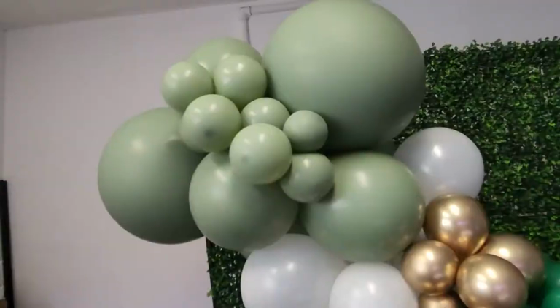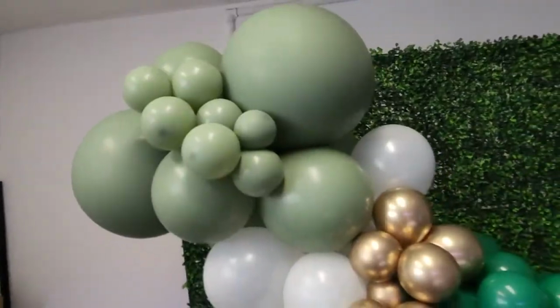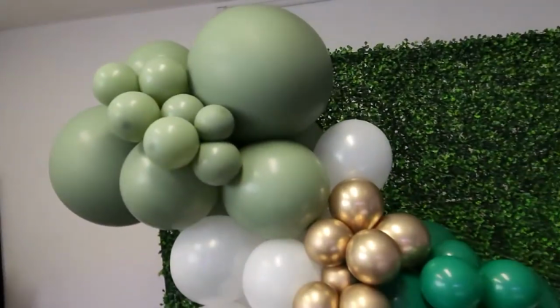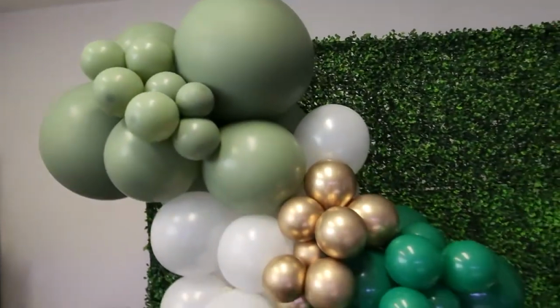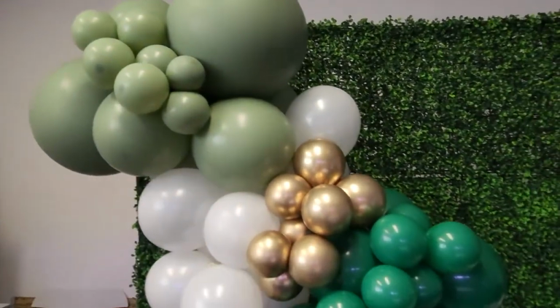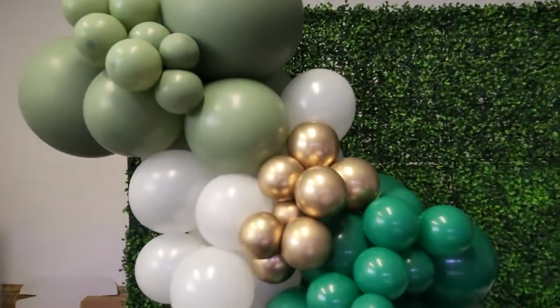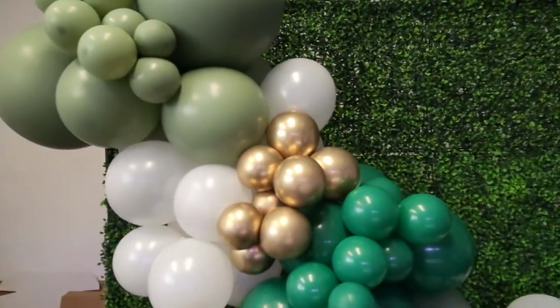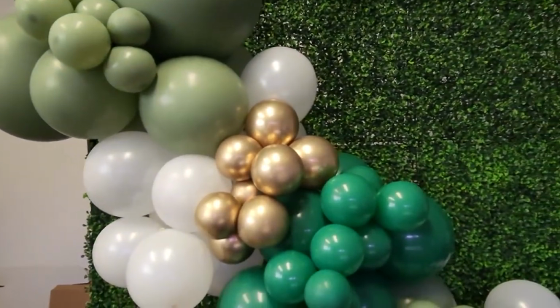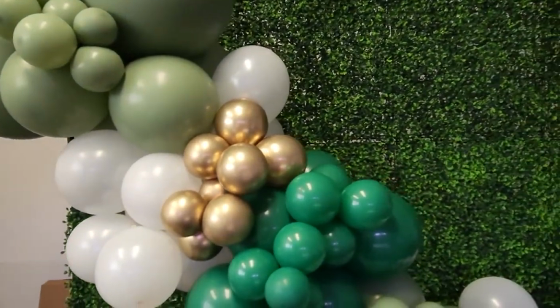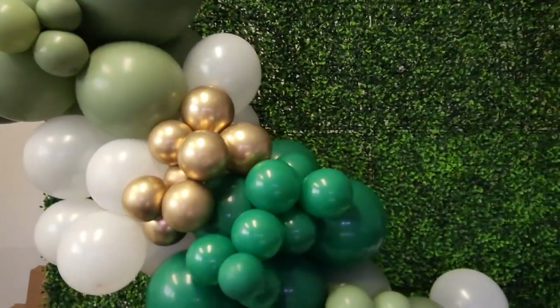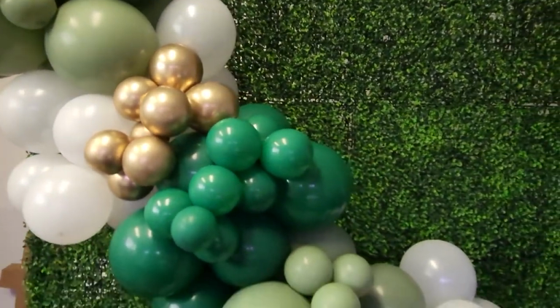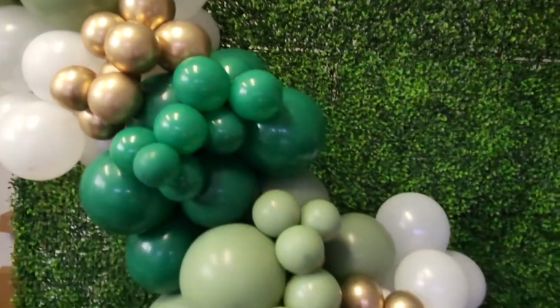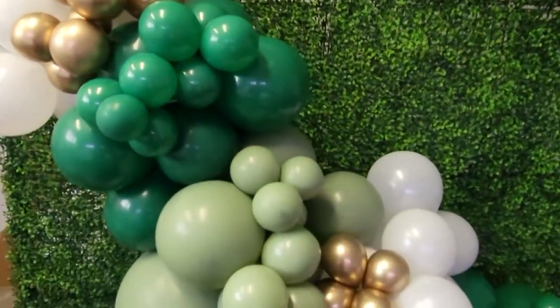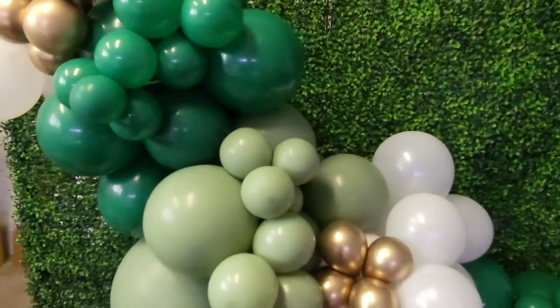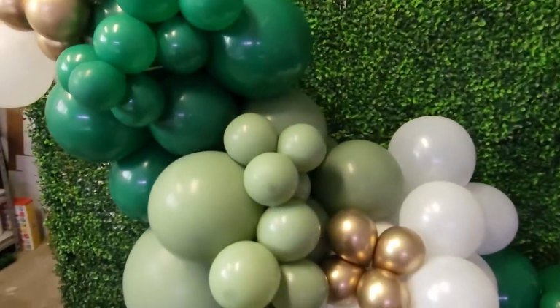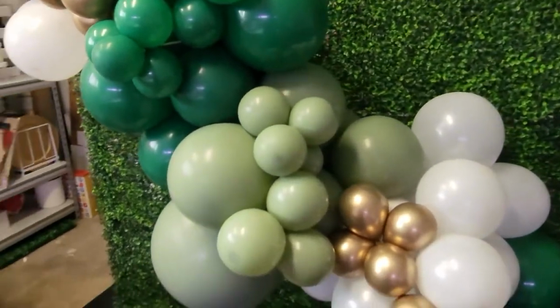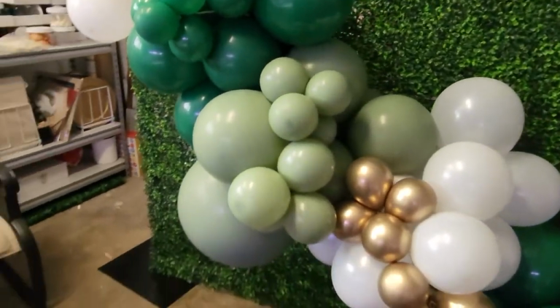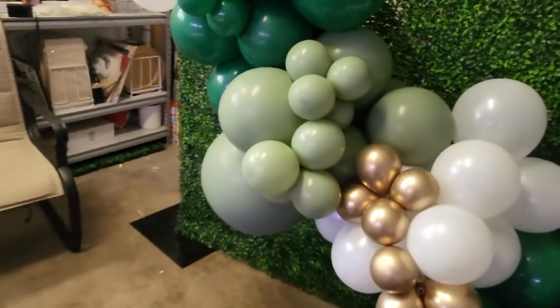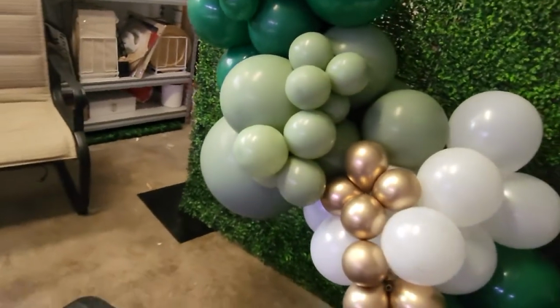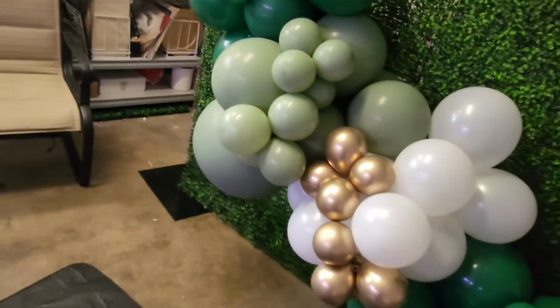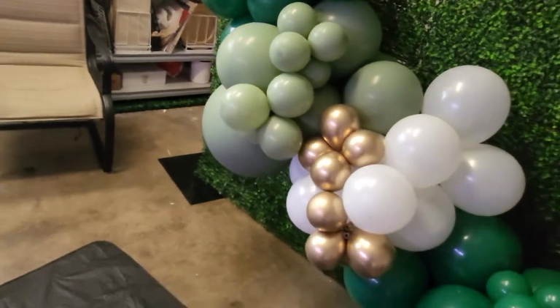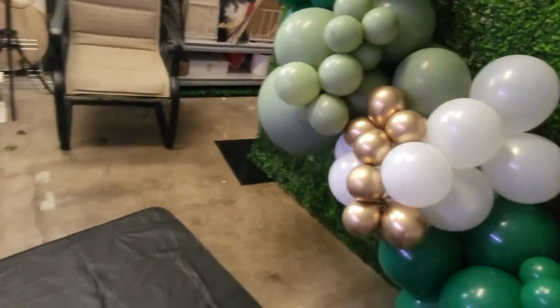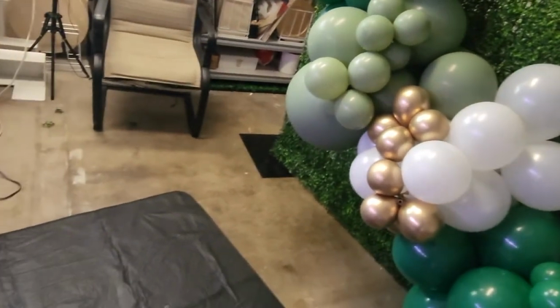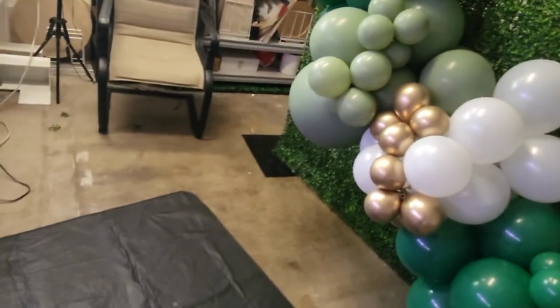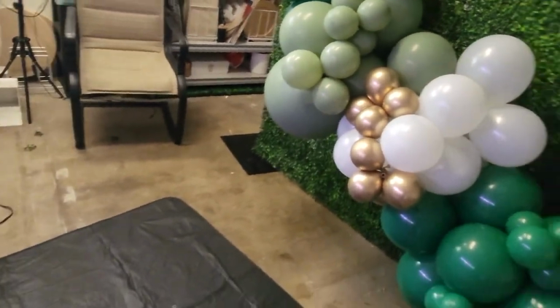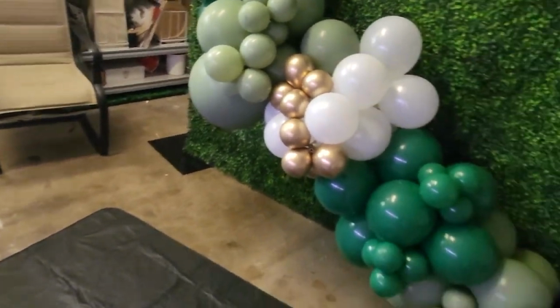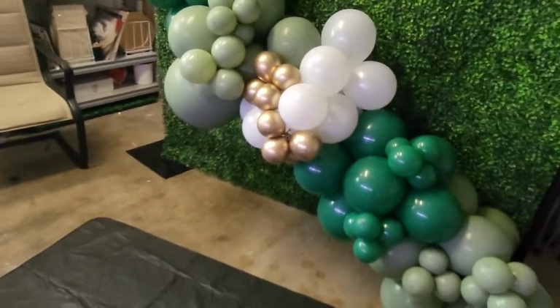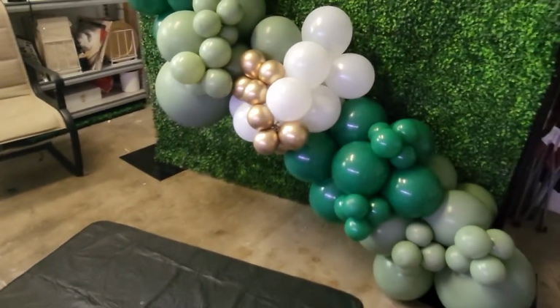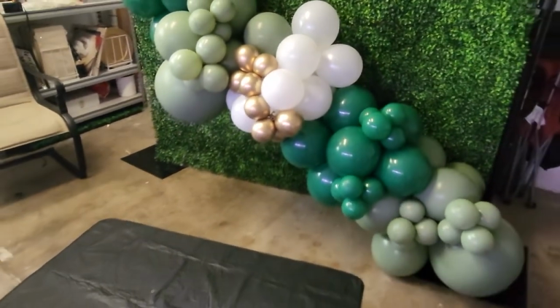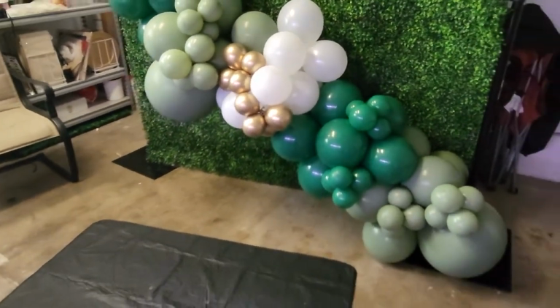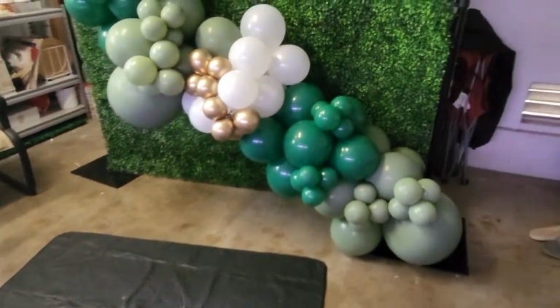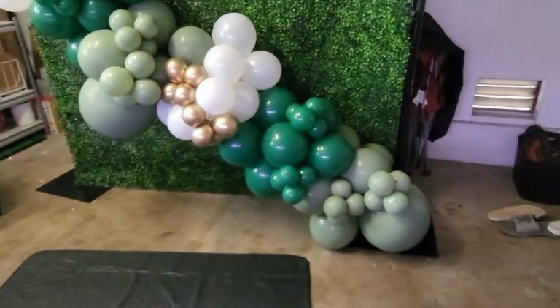This is the full look of the garland, so hopefully you guys enjoyed my tips! I'll click on the screen for more, and I'll see you in the next one. Stay crafty!